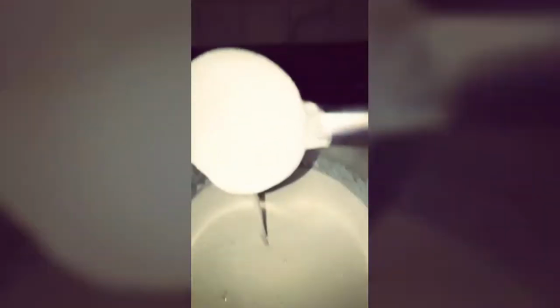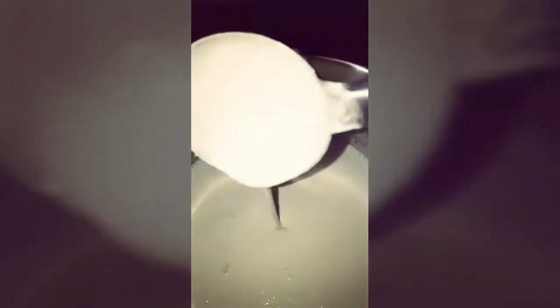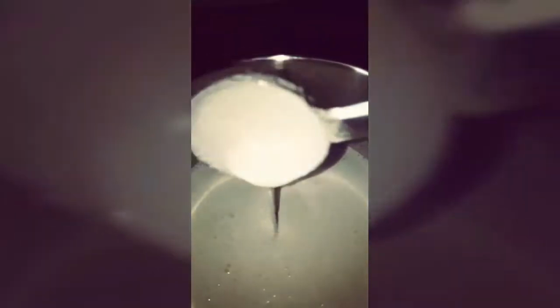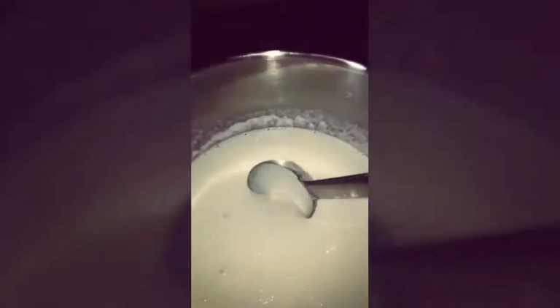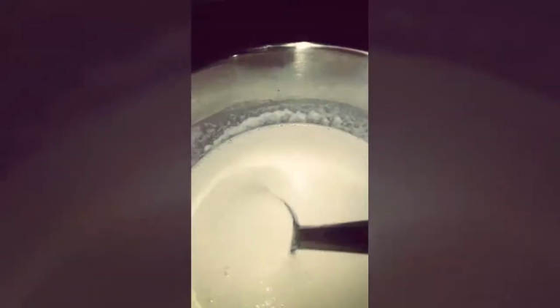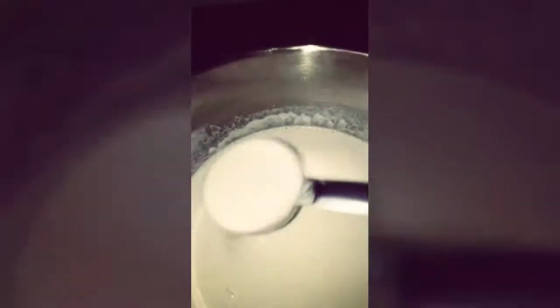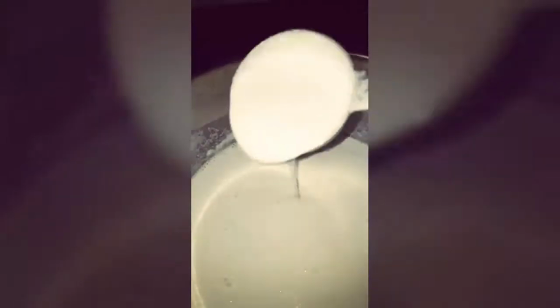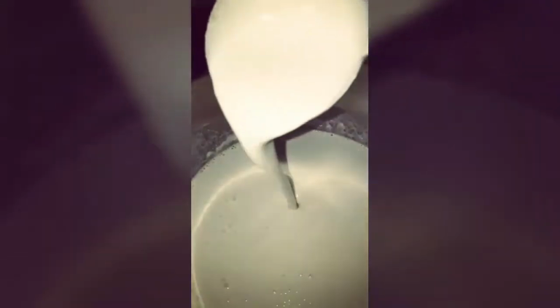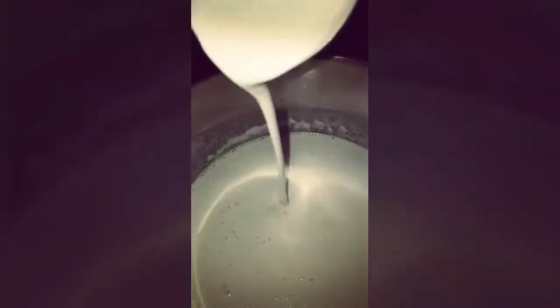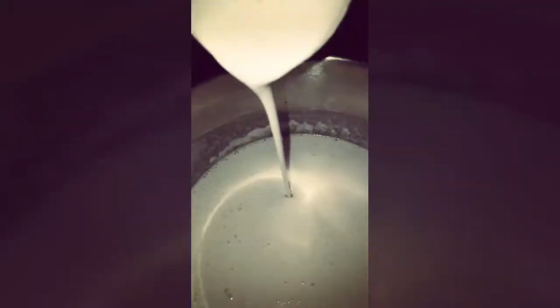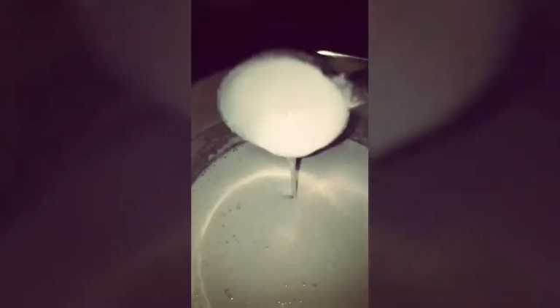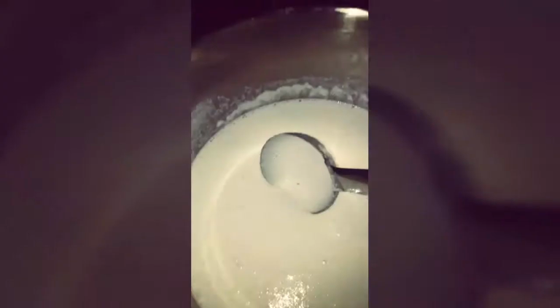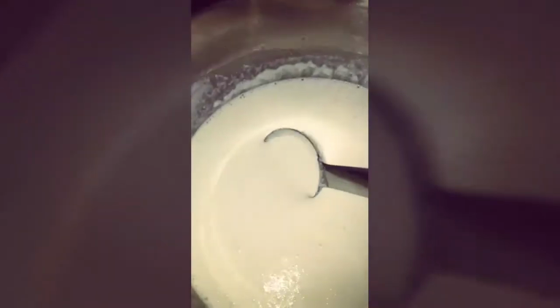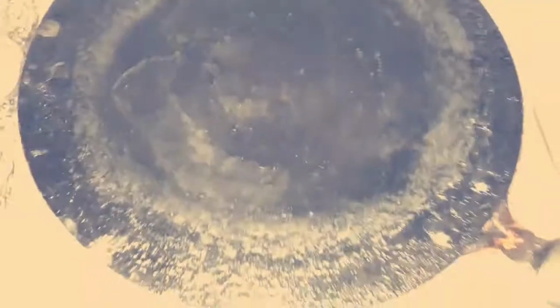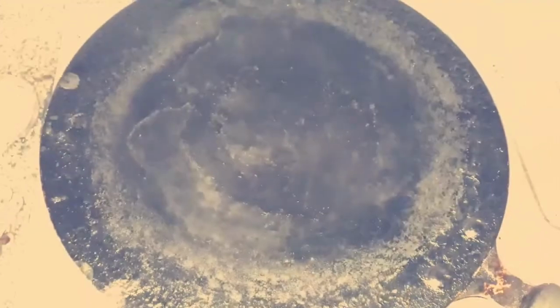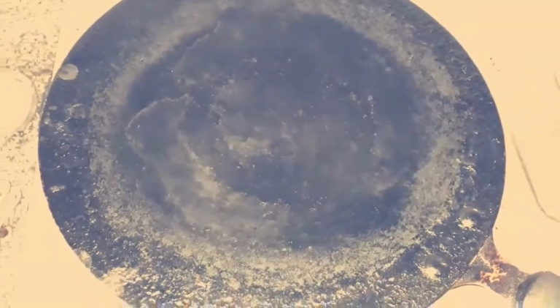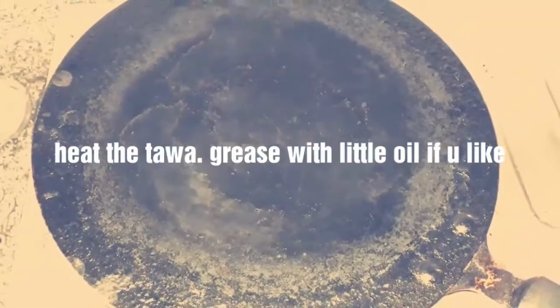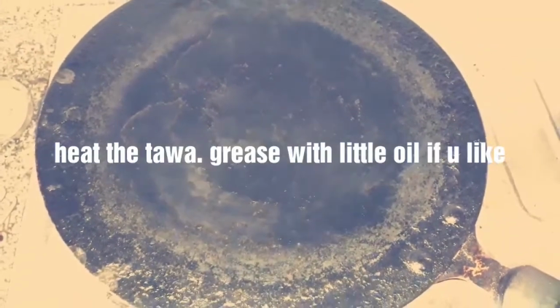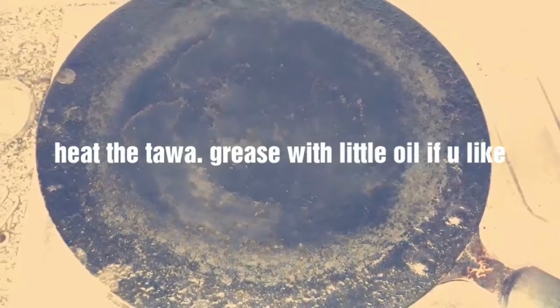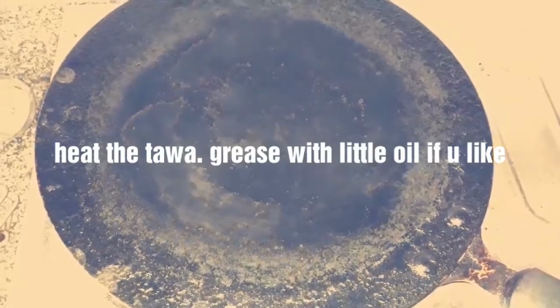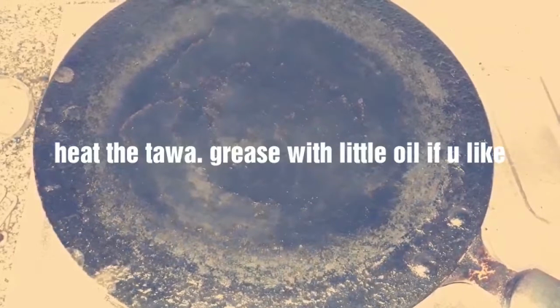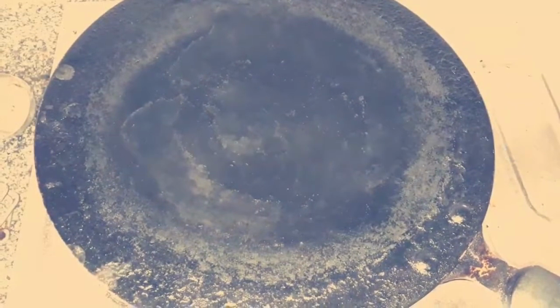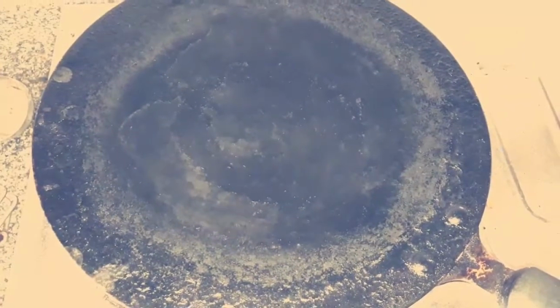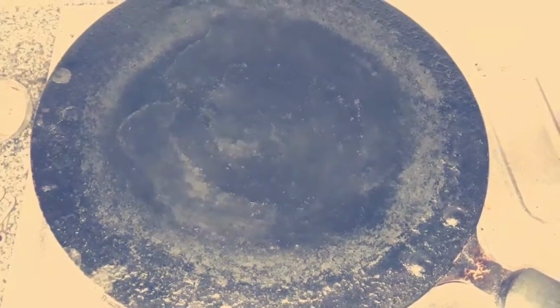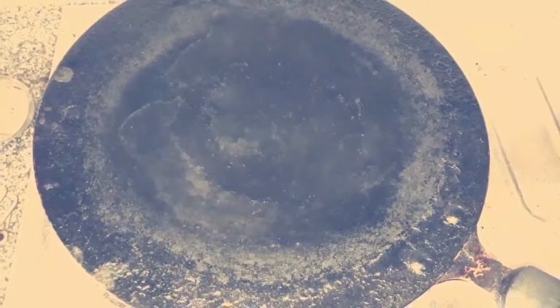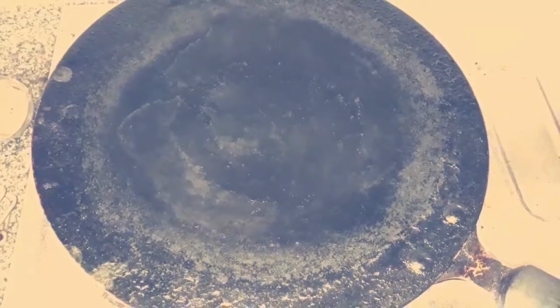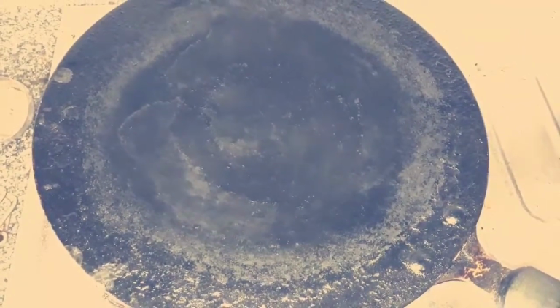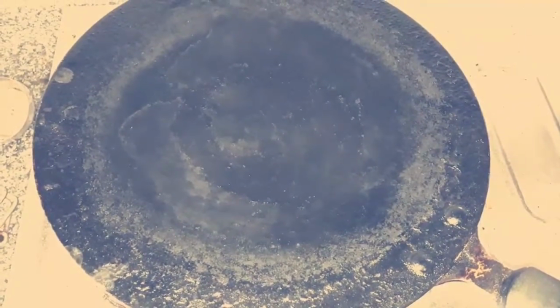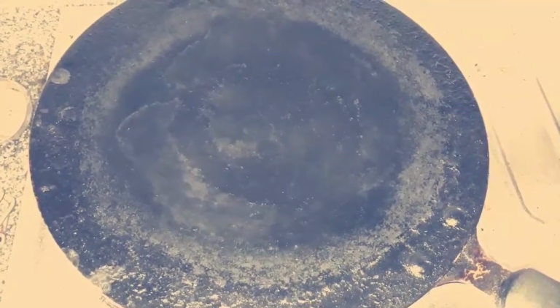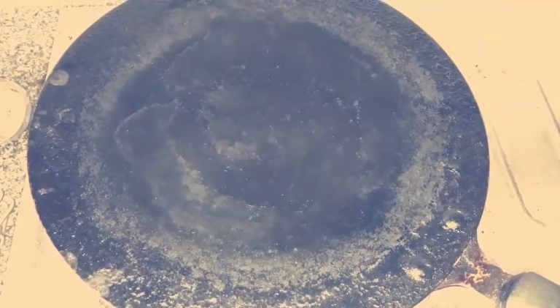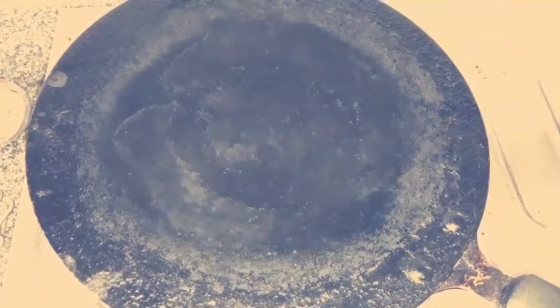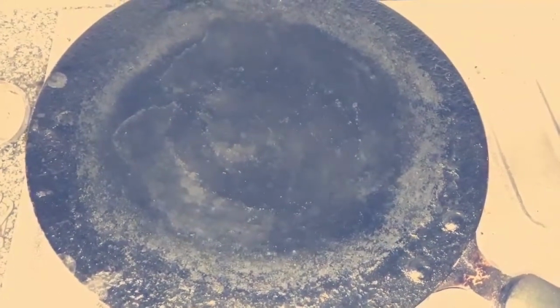You can taste it to check if you like the salt level. Now keep the pan on the gas and grease with a little oil if you like. Let the tava get hot.